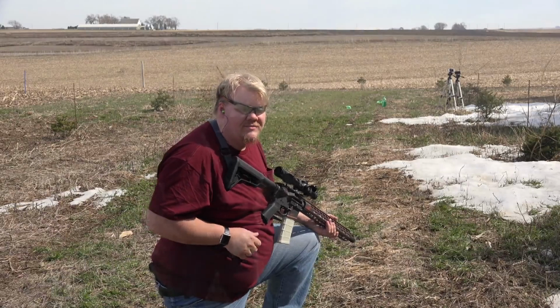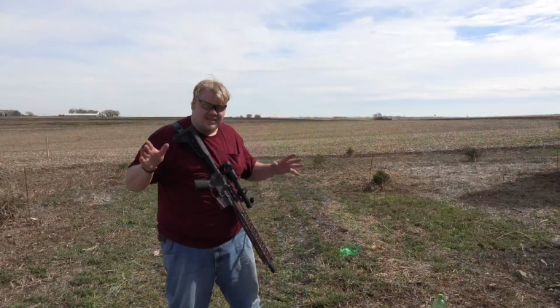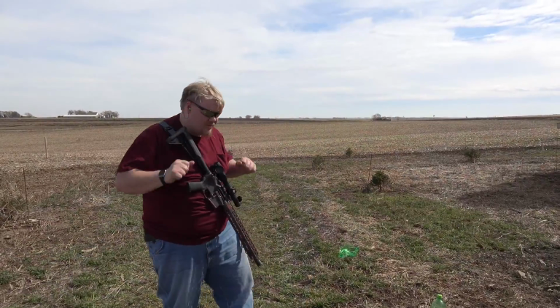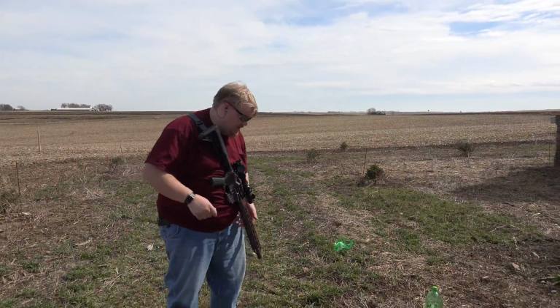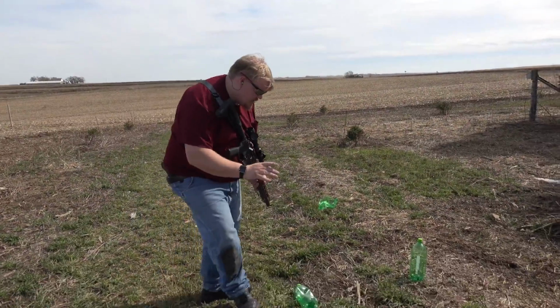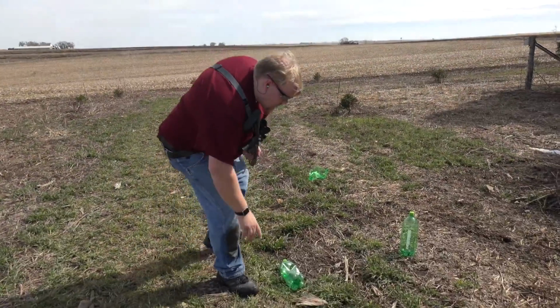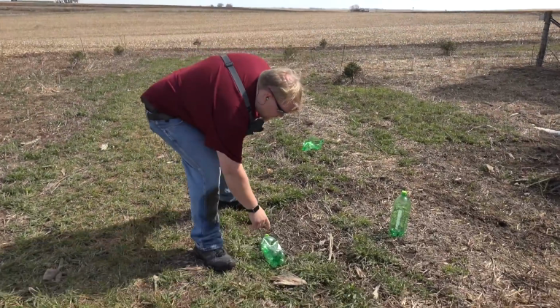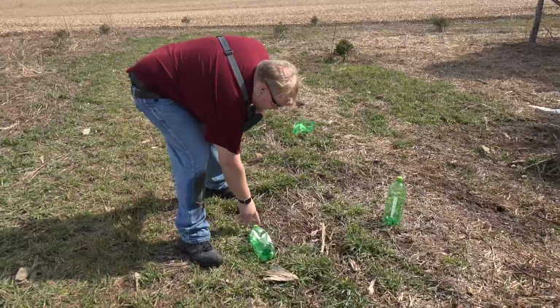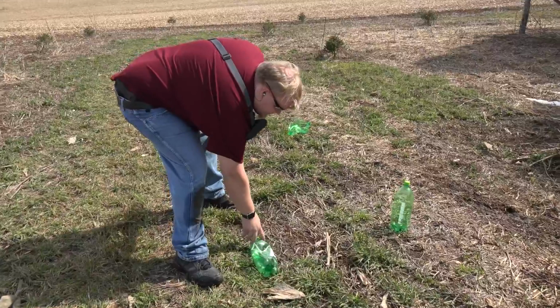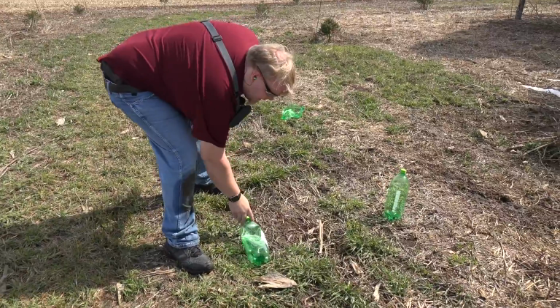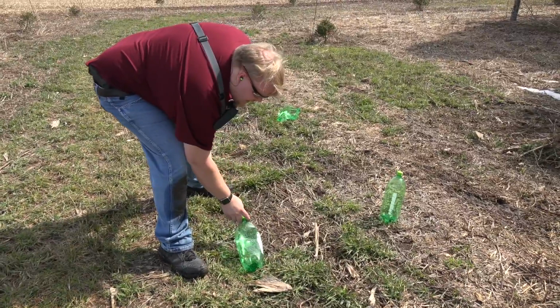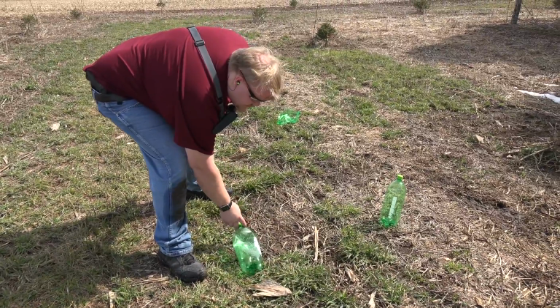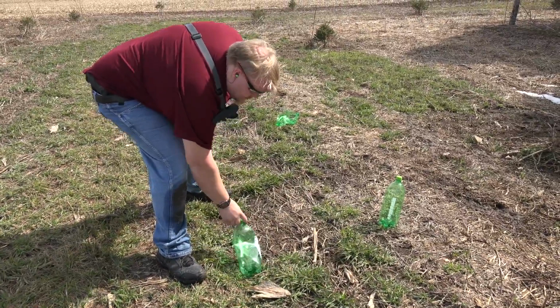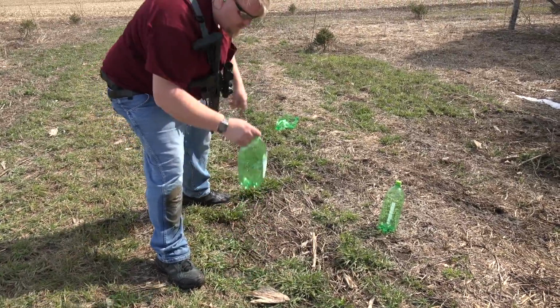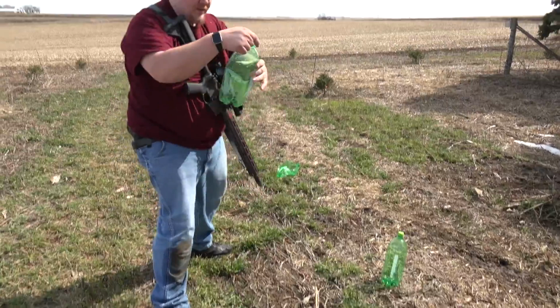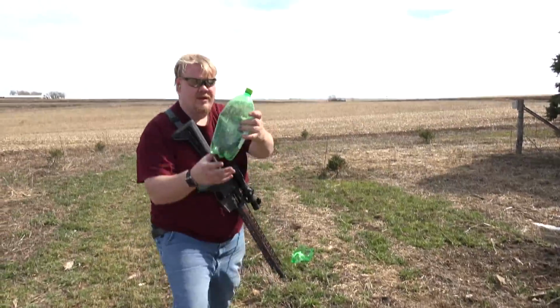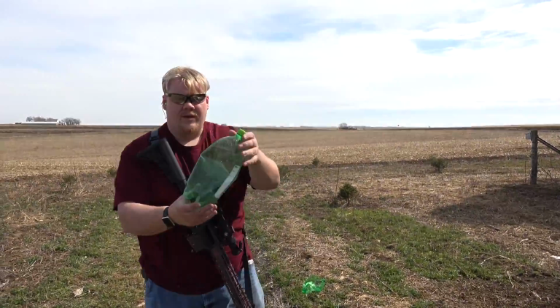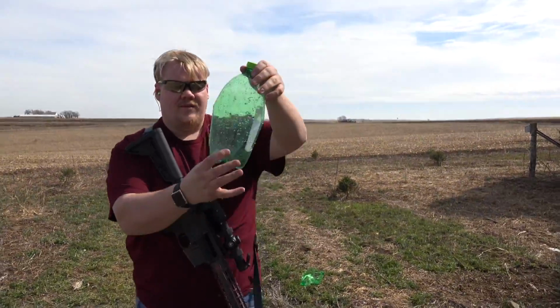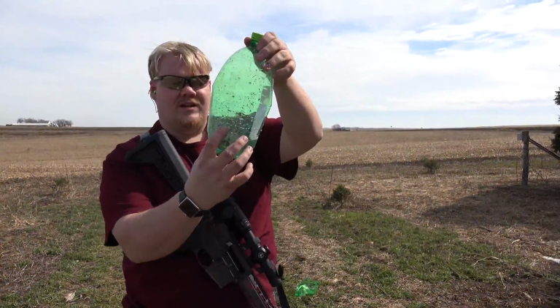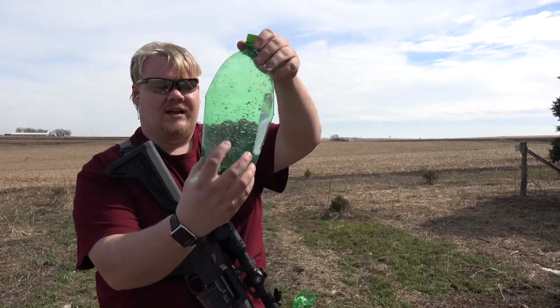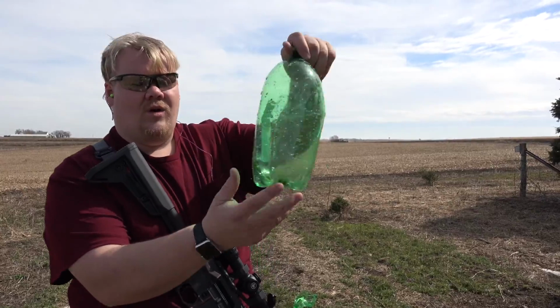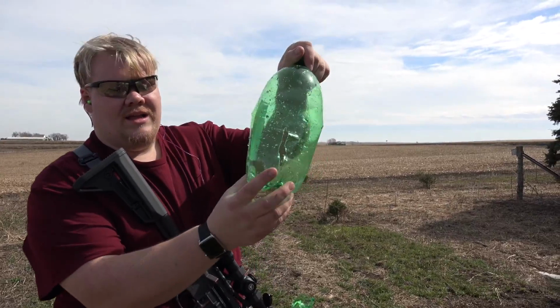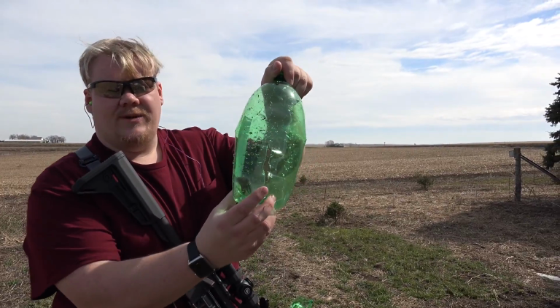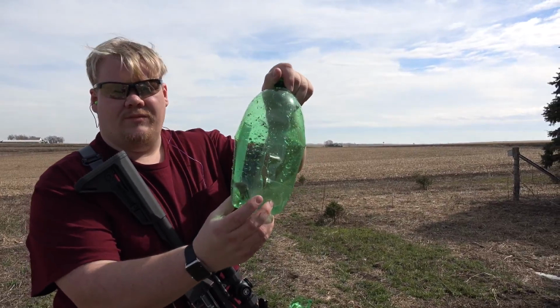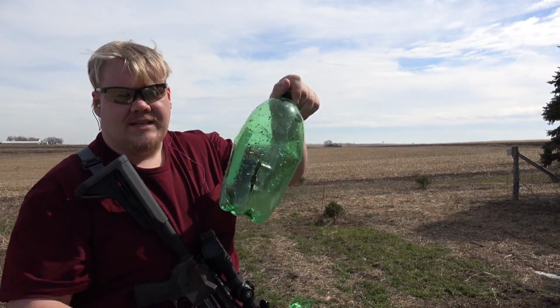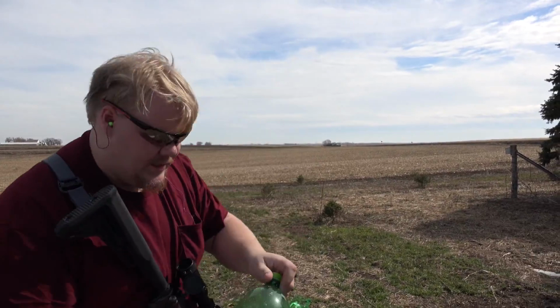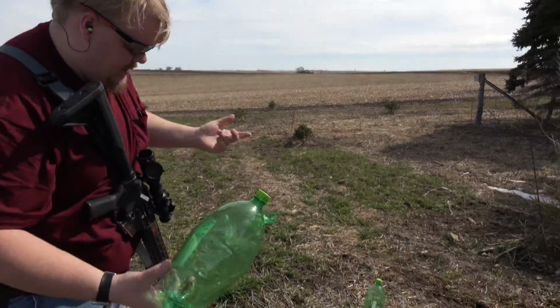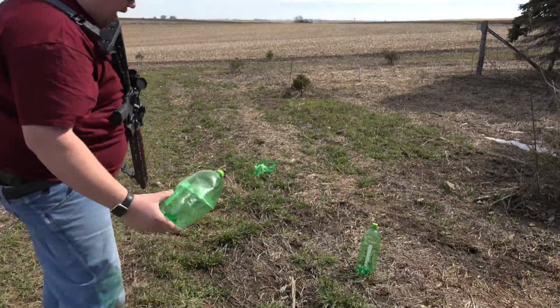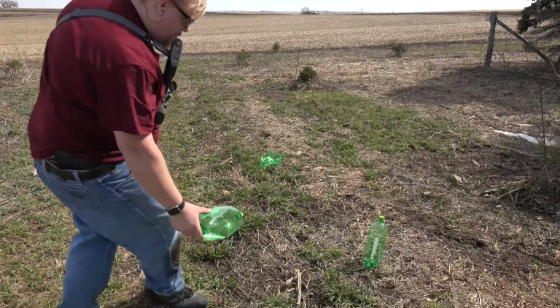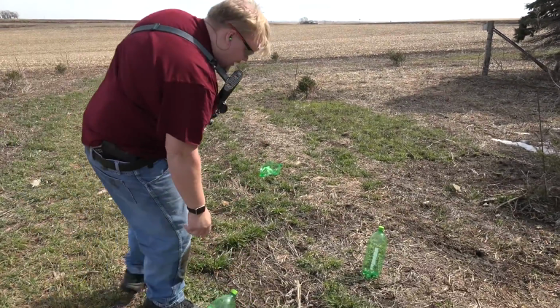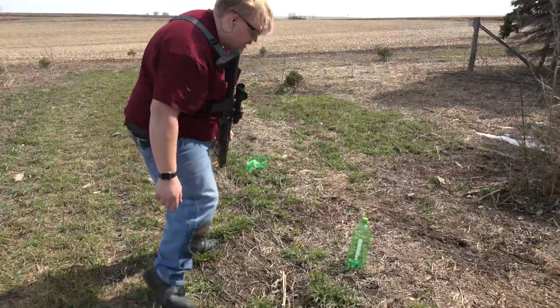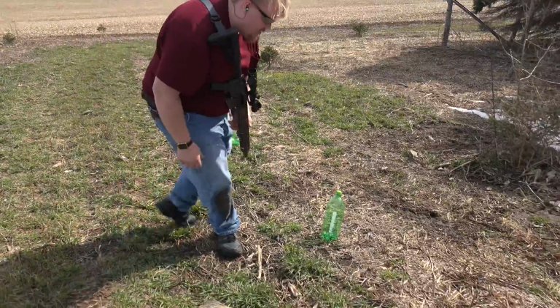Now you can see we're downrange here. This is the first bottle, the 62 grain. As you can see it got blown over. We have in front this tiny little hole, a nice big old rip for the exit, and it pretty much did the same in the same place and fell over.